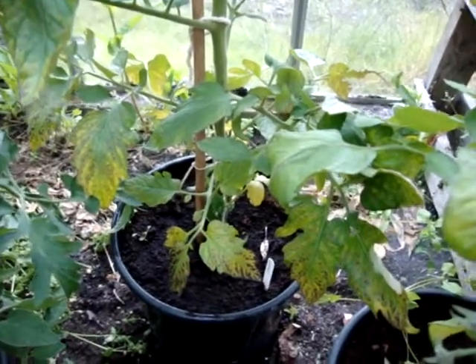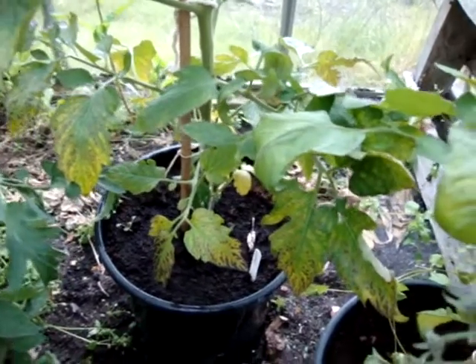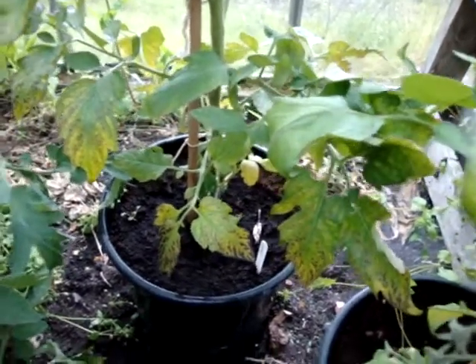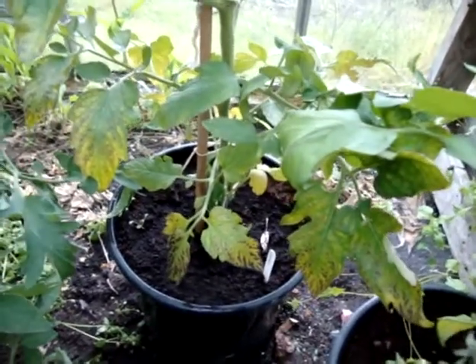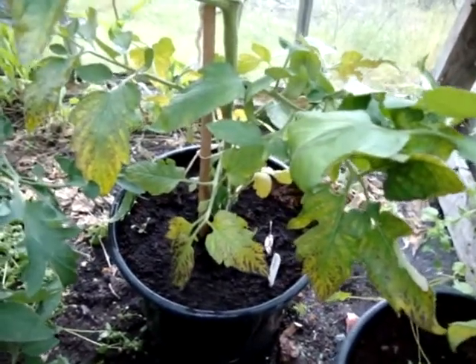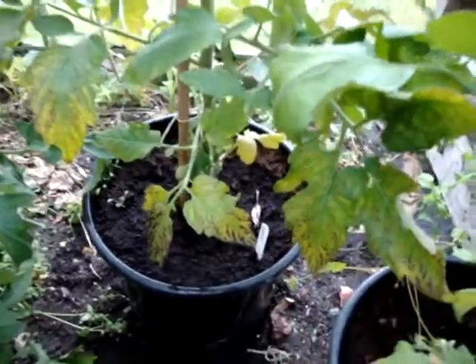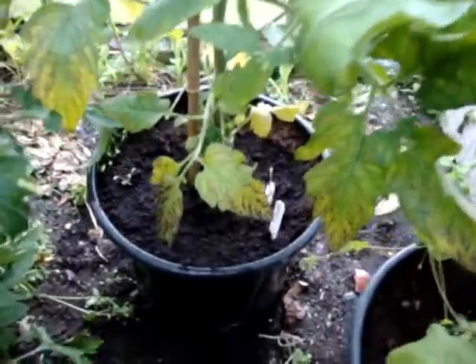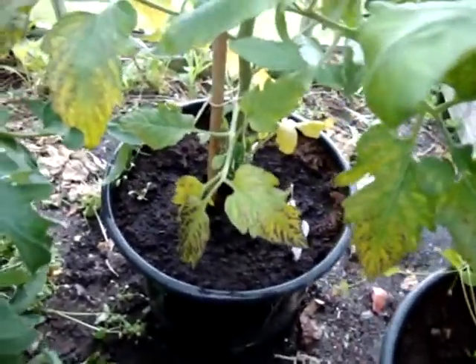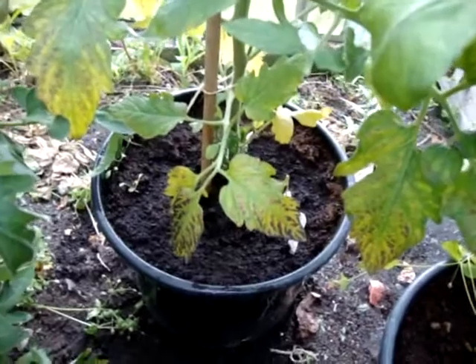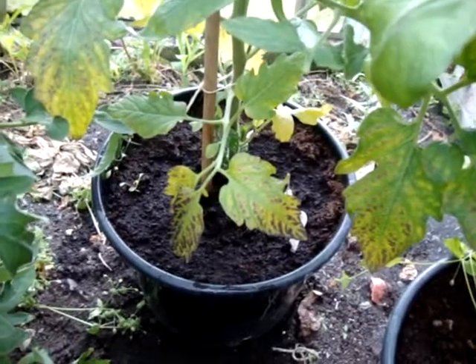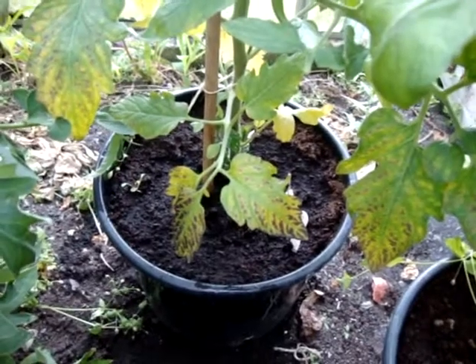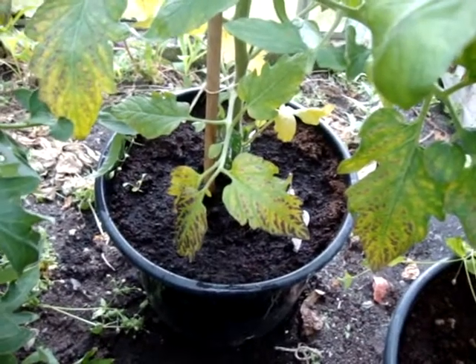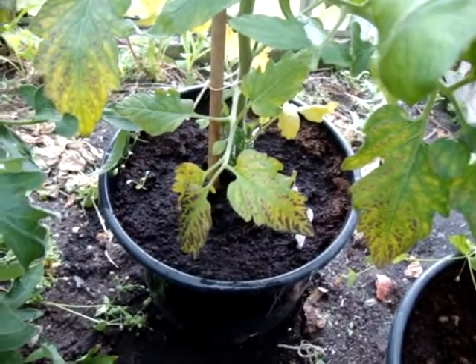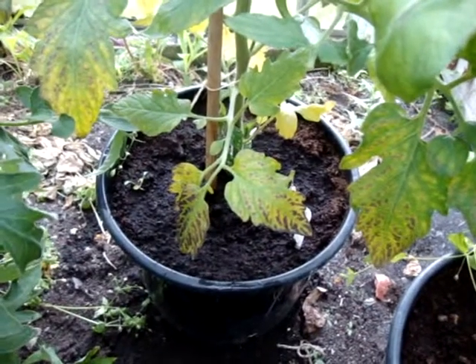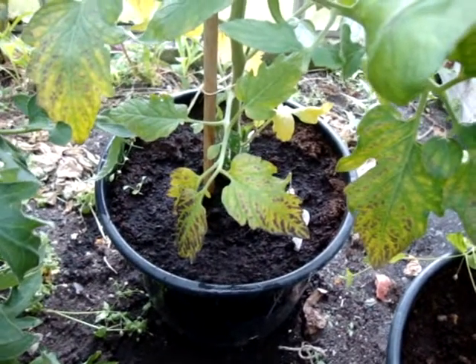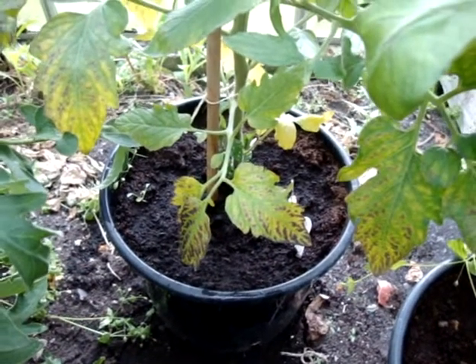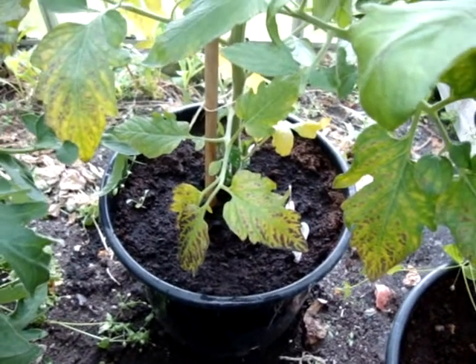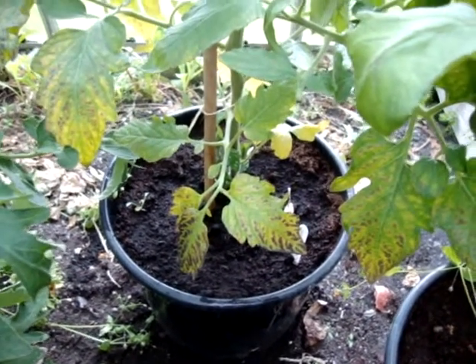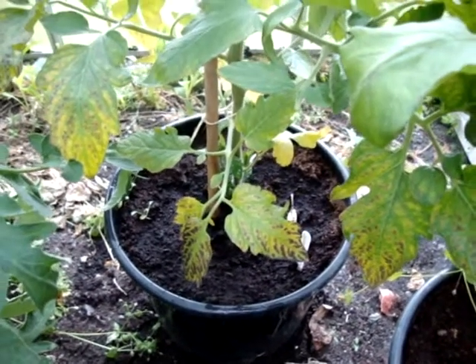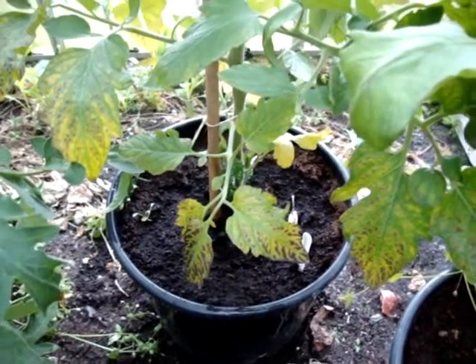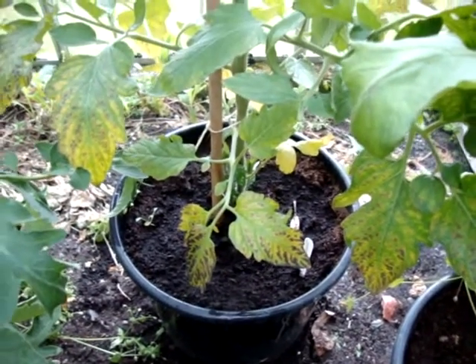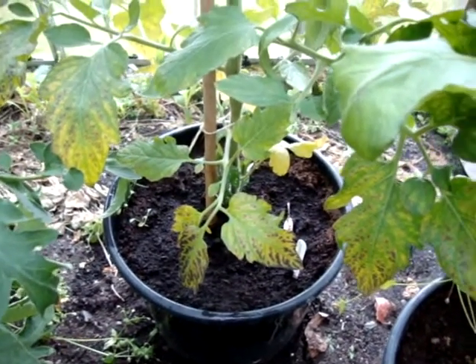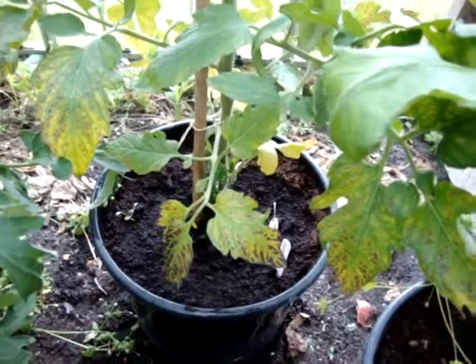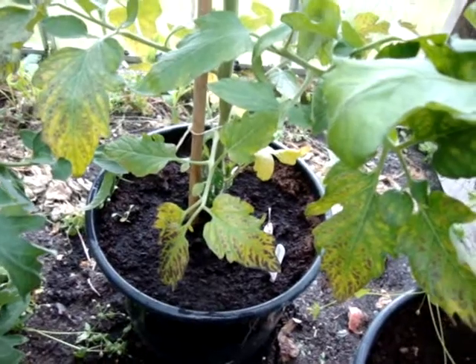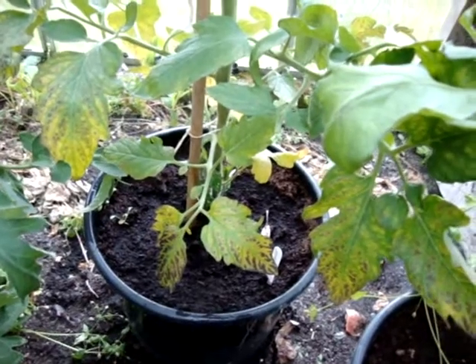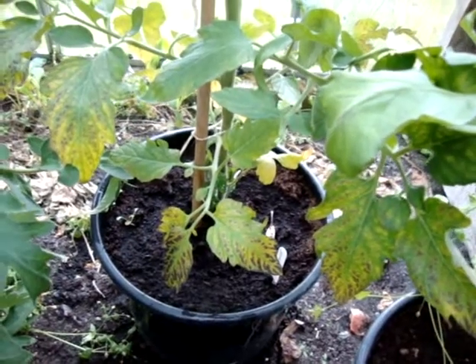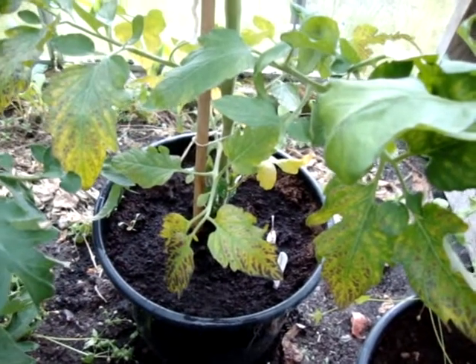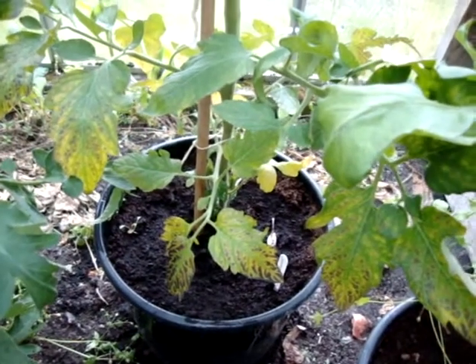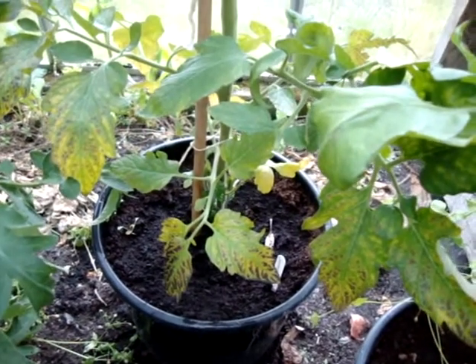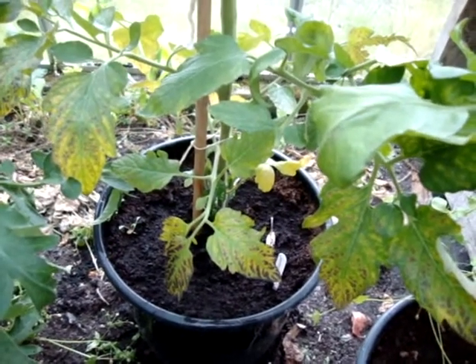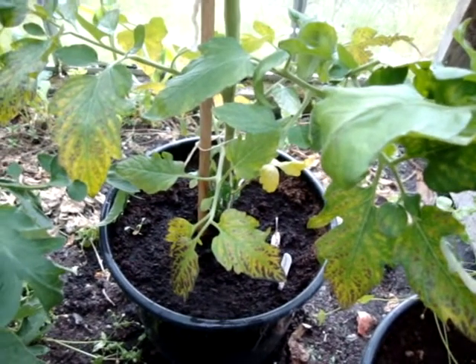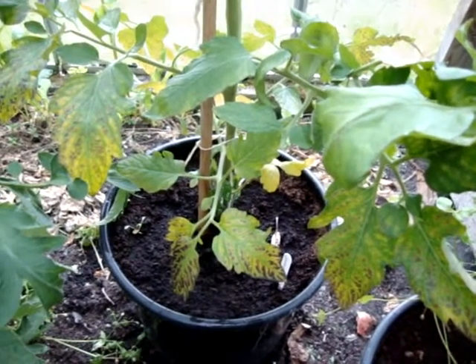If you do have leaves like that, it's not a big thing to worry about. It's generally magnesium deficiency and you can fix it by feeding with some food that has magnesium in it. And as you can hear, it's absolutely throwing it down again. Cheers.